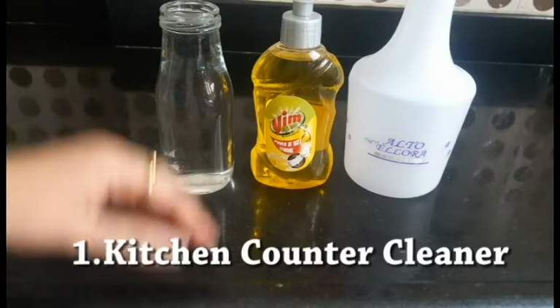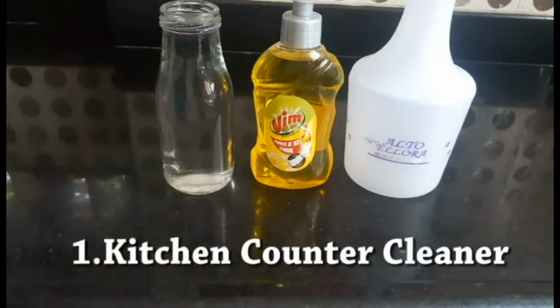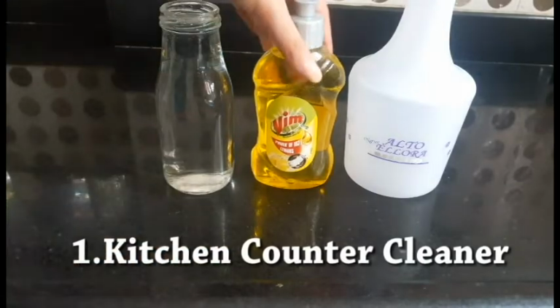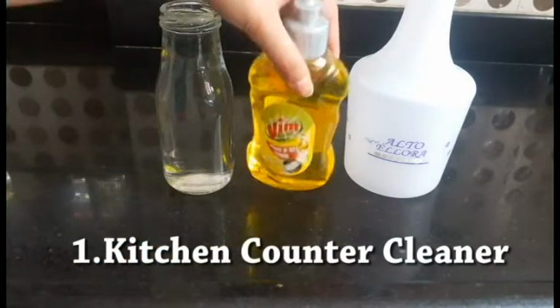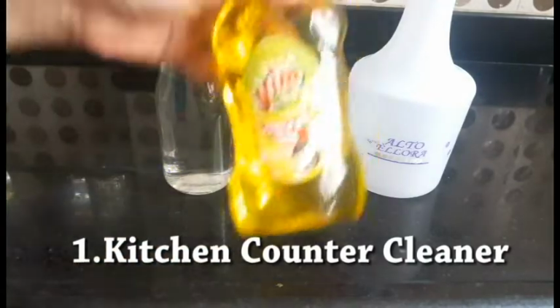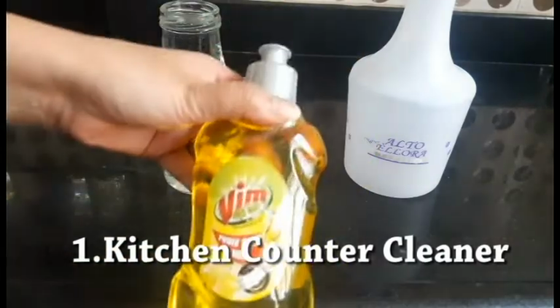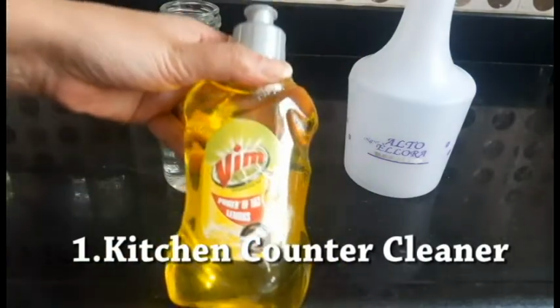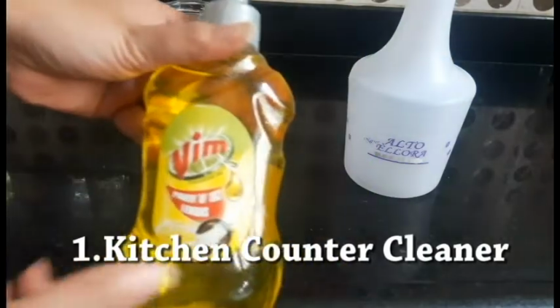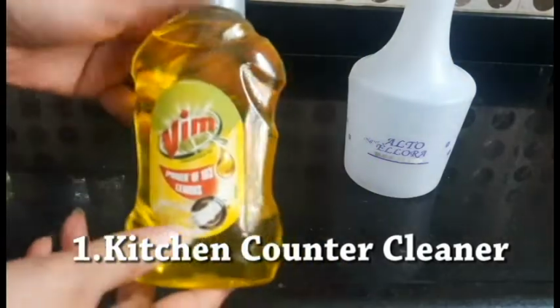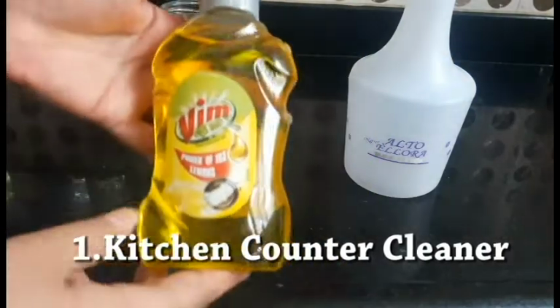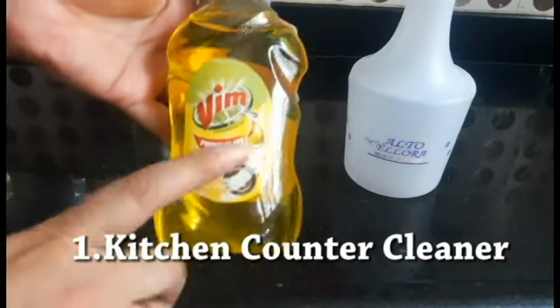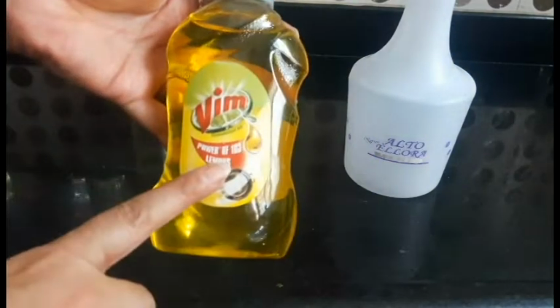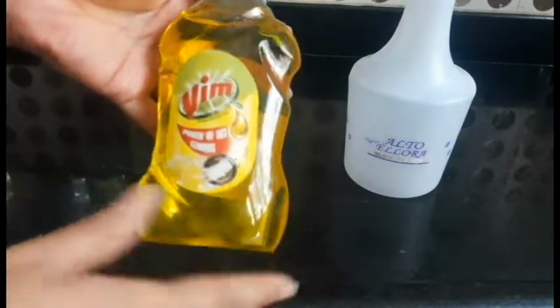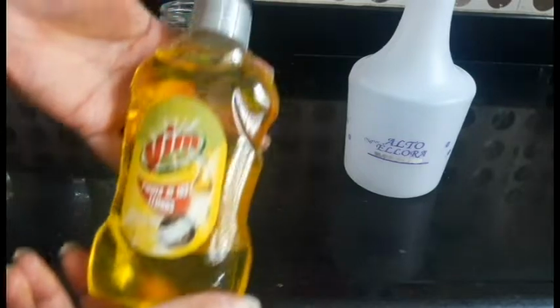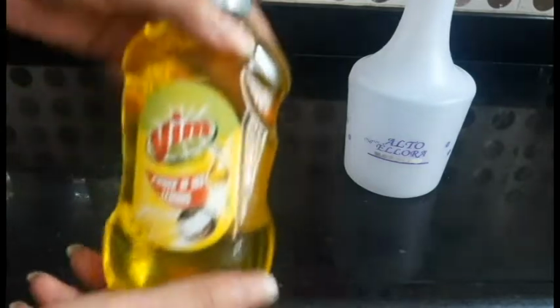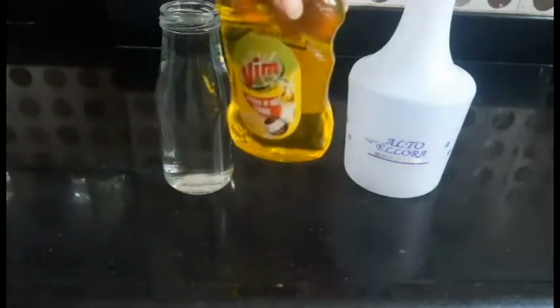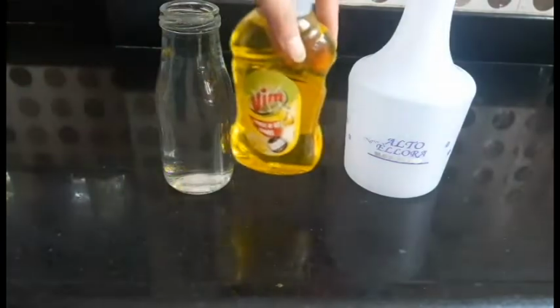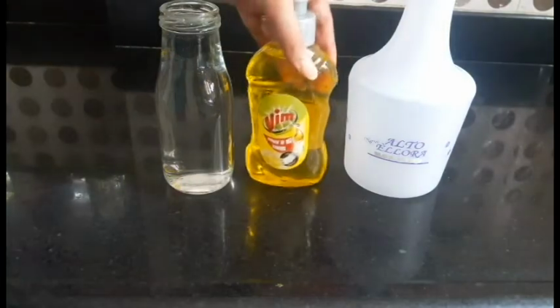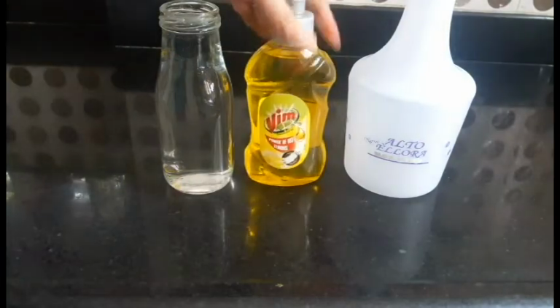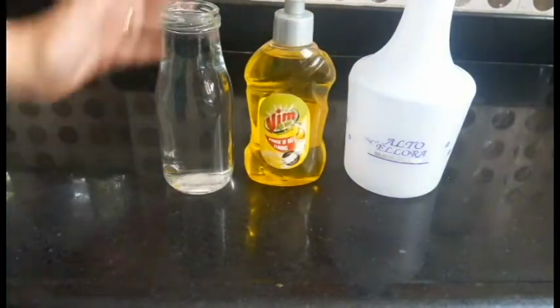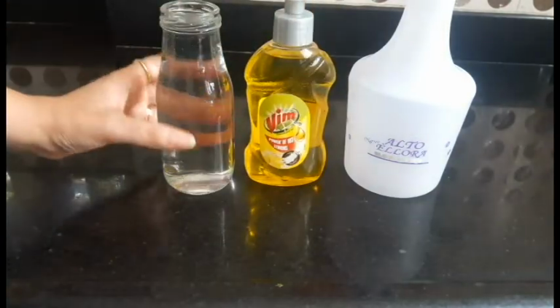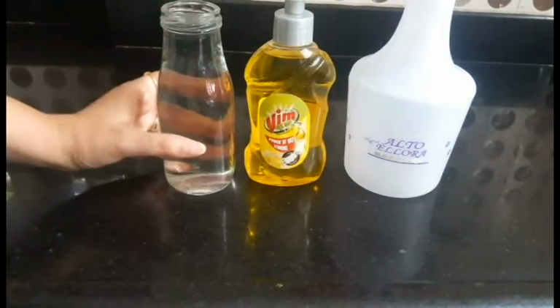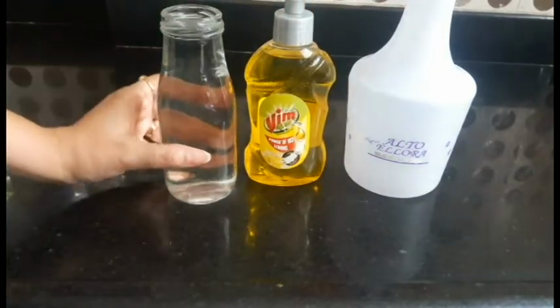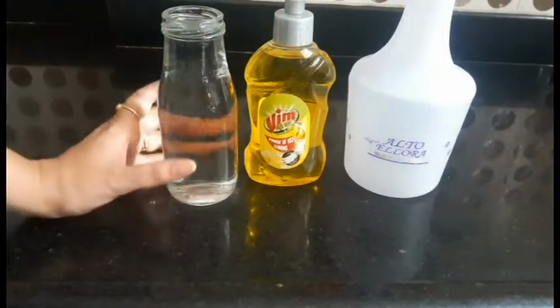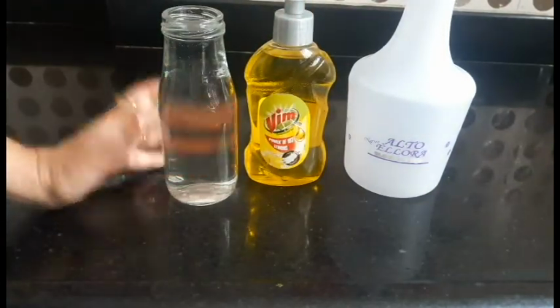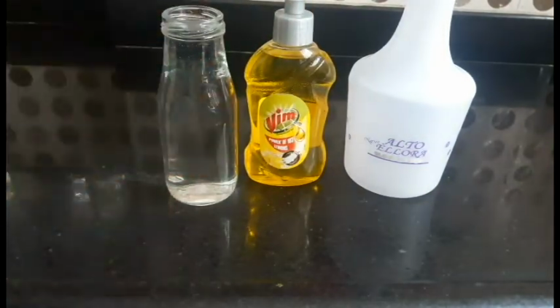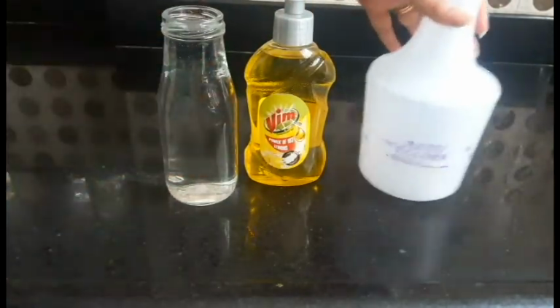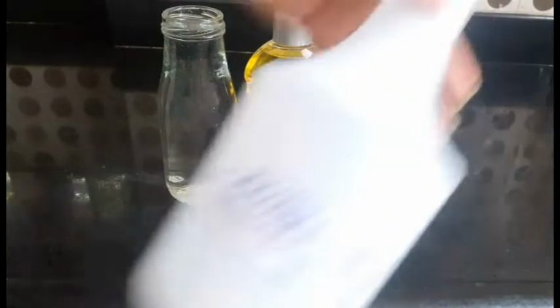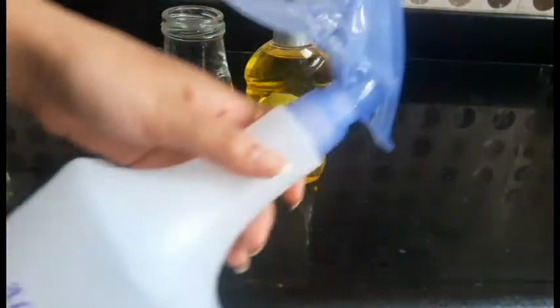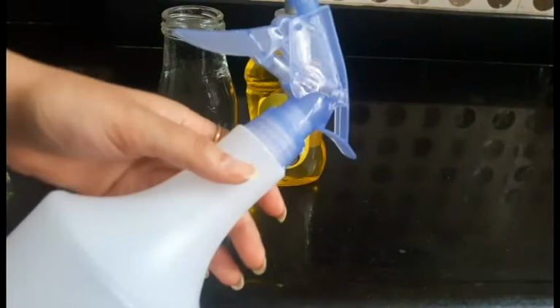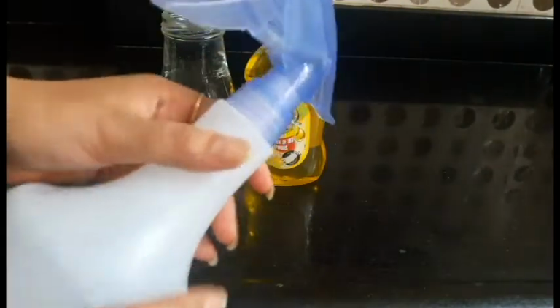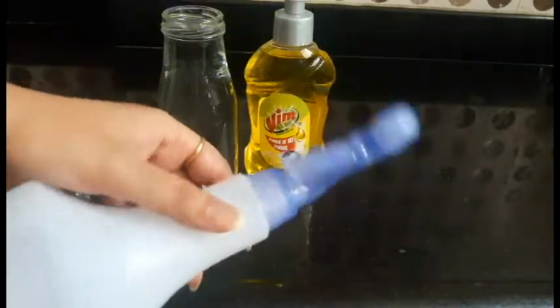The first cleaner is for the kitchen counter. Use any liquid dish soap for this — one that you use regularly. Put water and the soap in a spray bottle.